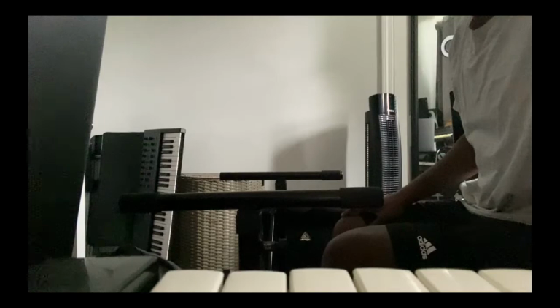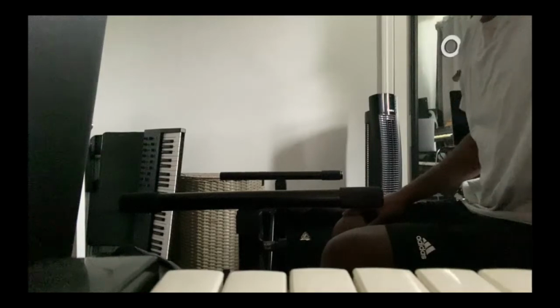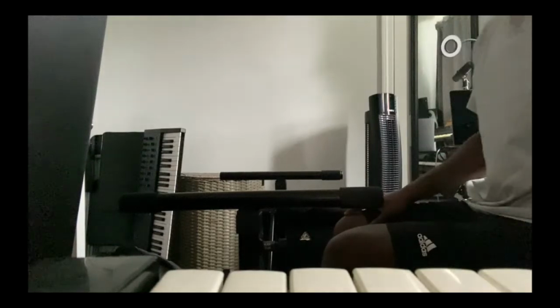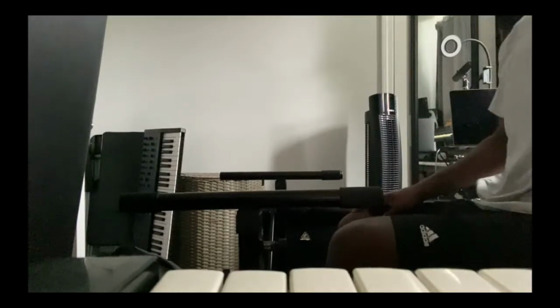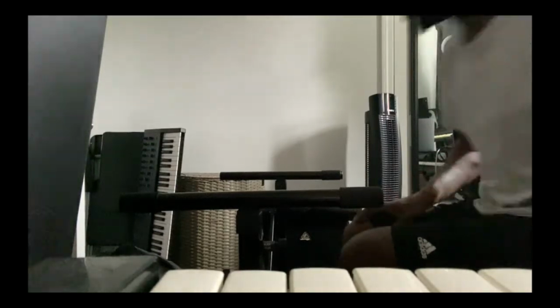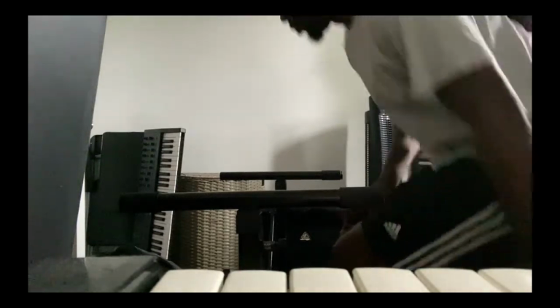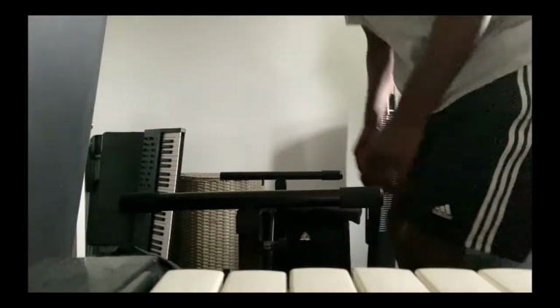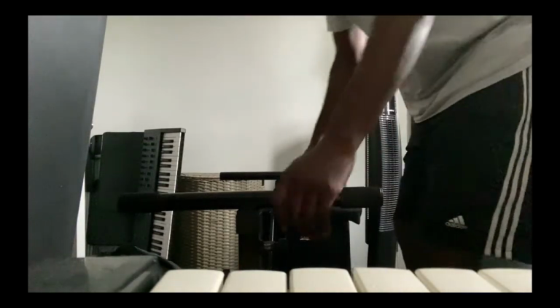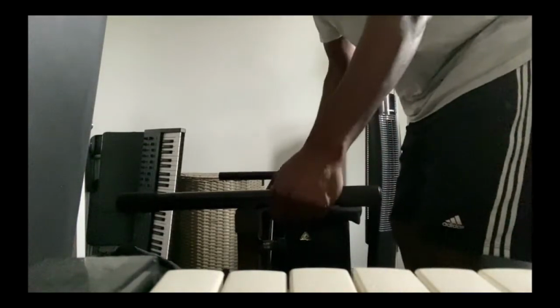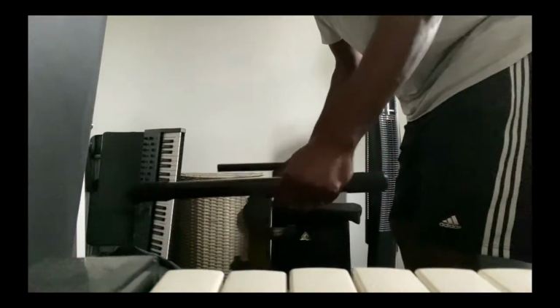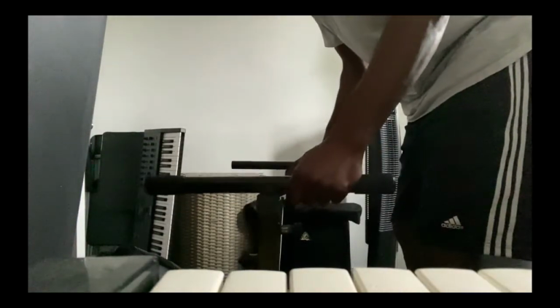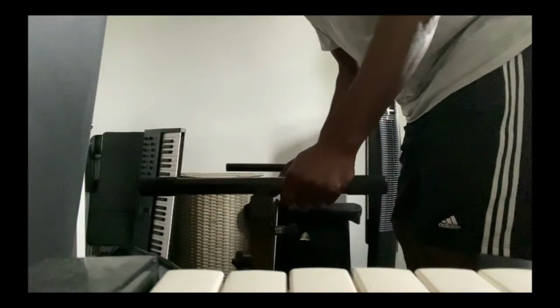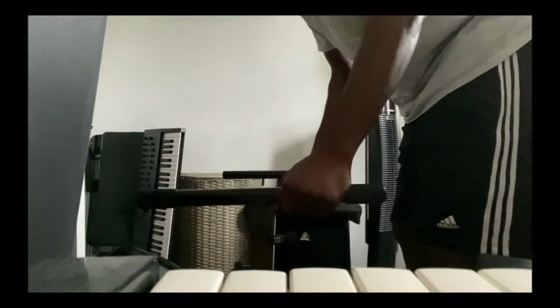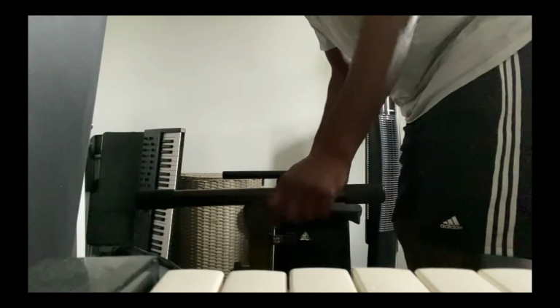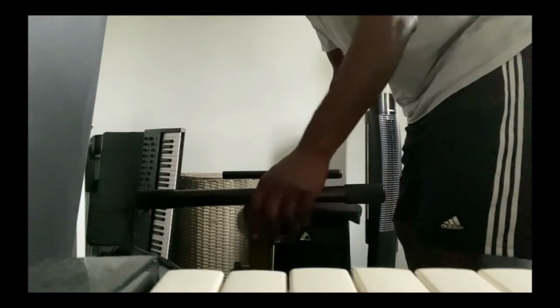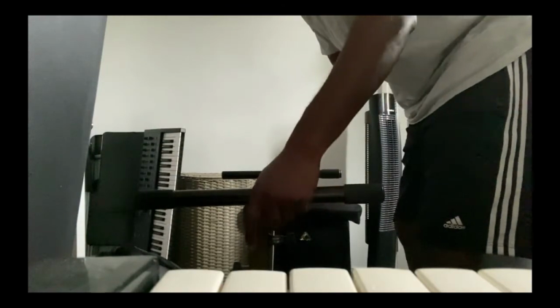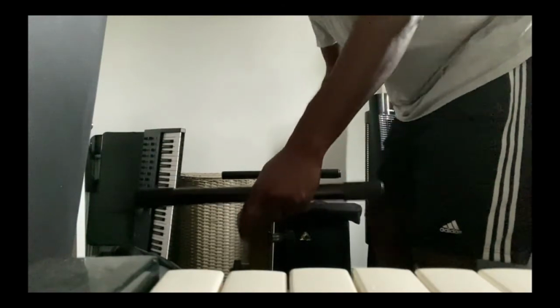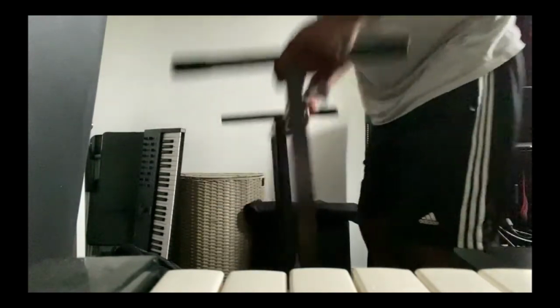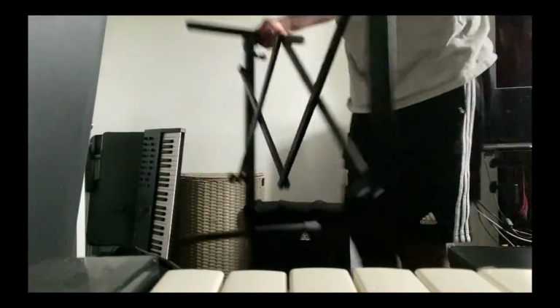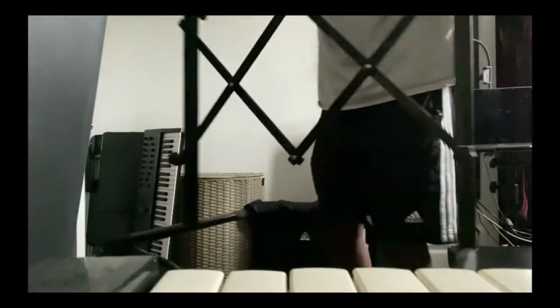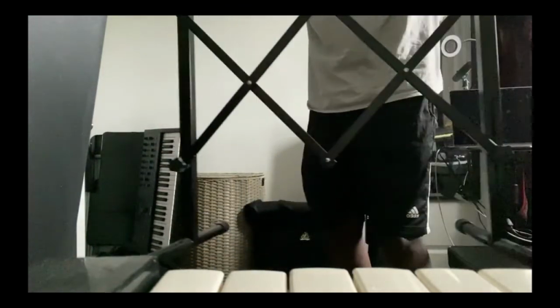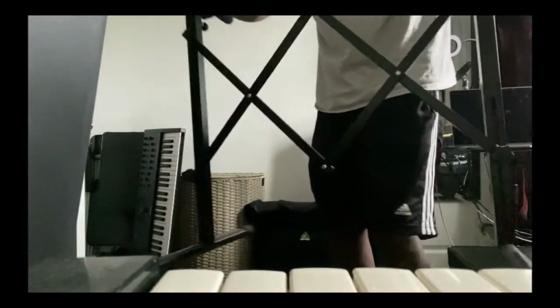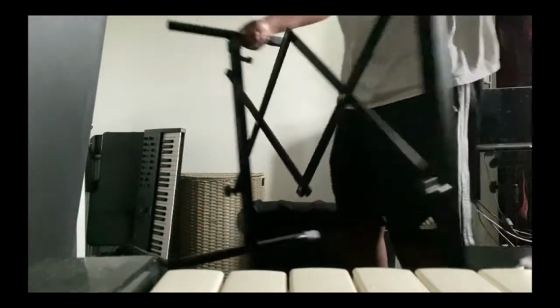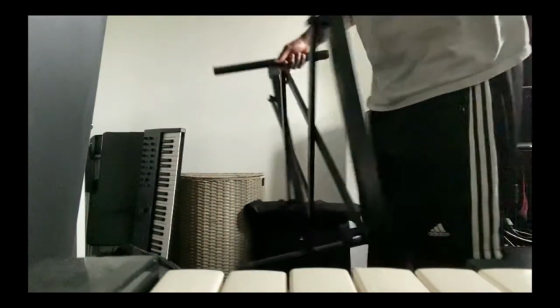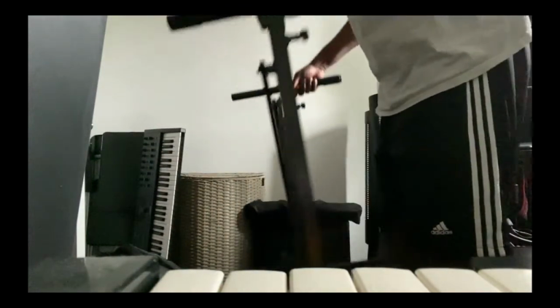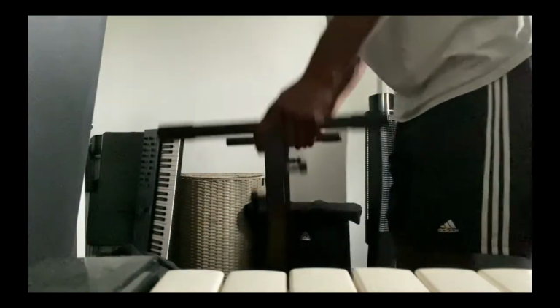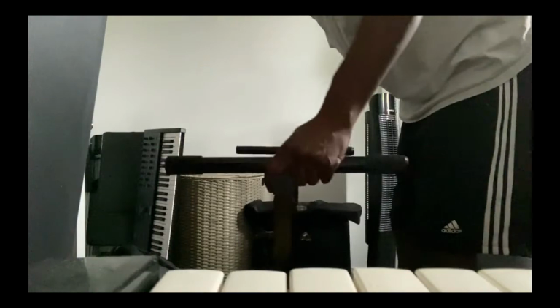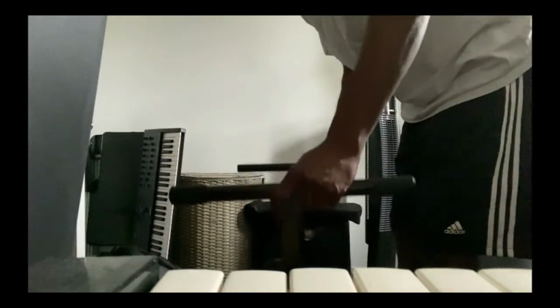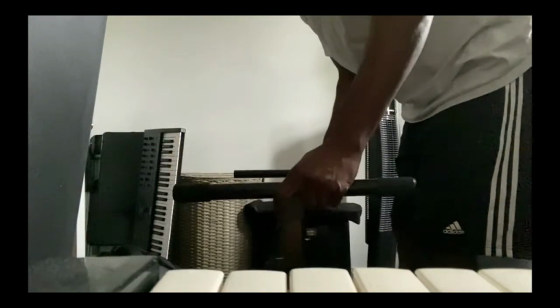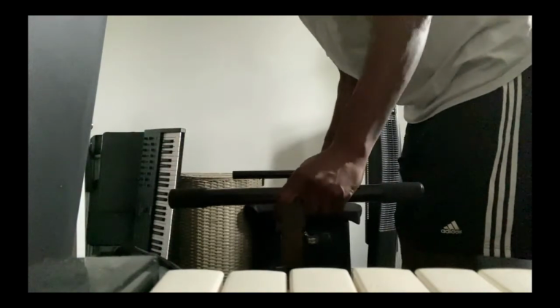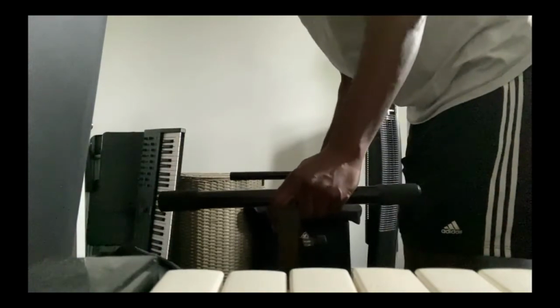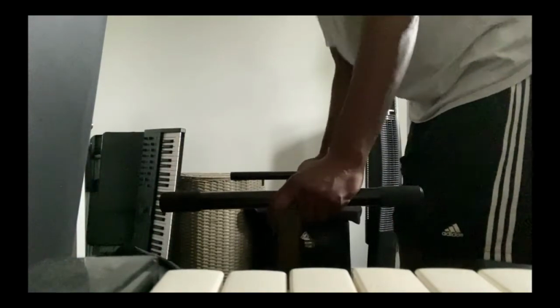Right now I'm starting off with the keyboard stand. It's an accordion stand. Got it off of Amazon for about $40. Very light, very compact, easy to carry. Doesn't take up a lot of space.